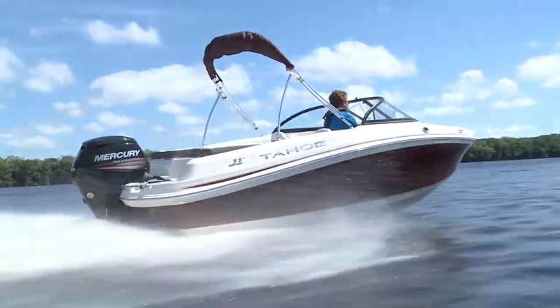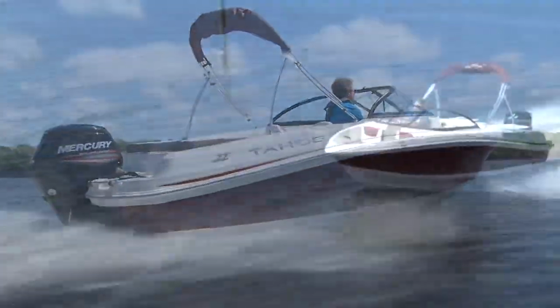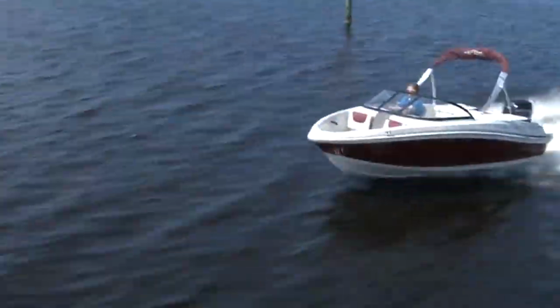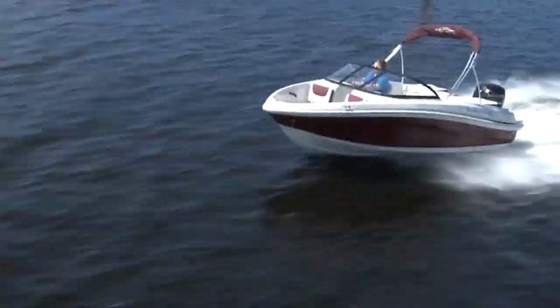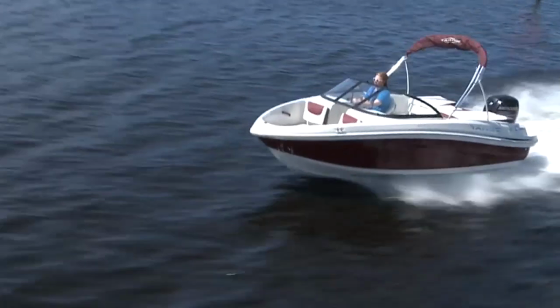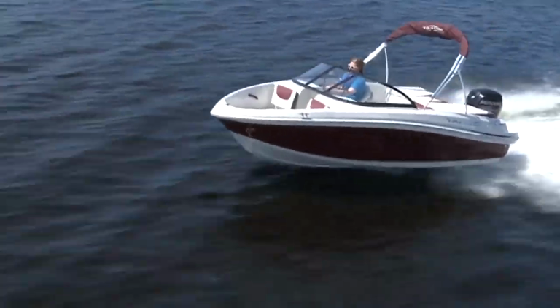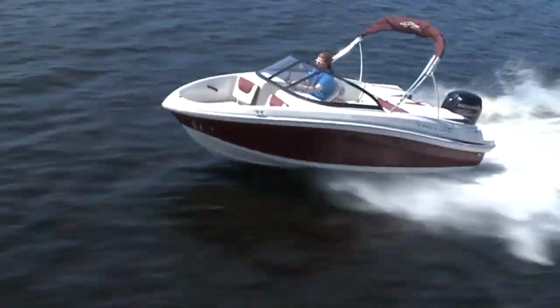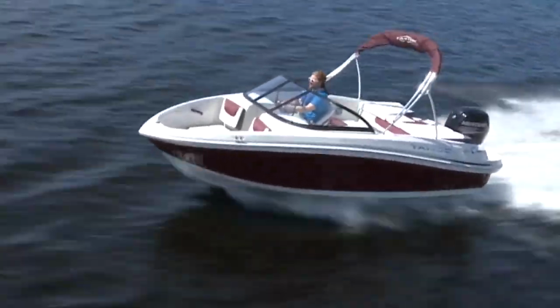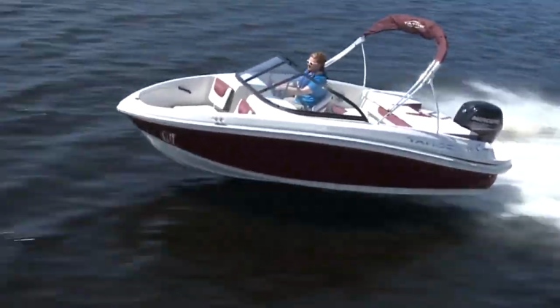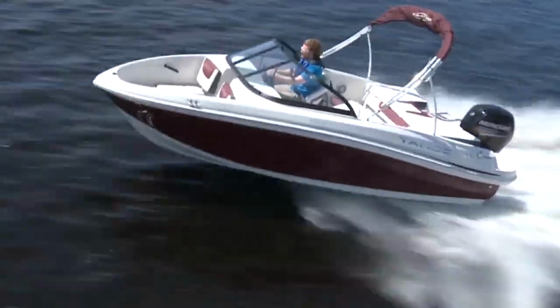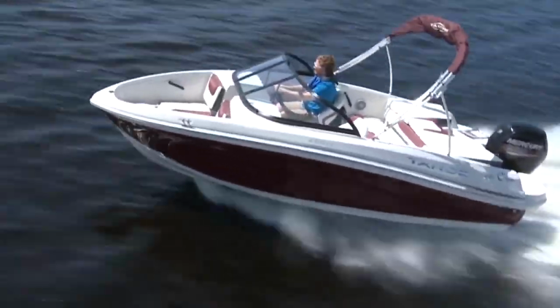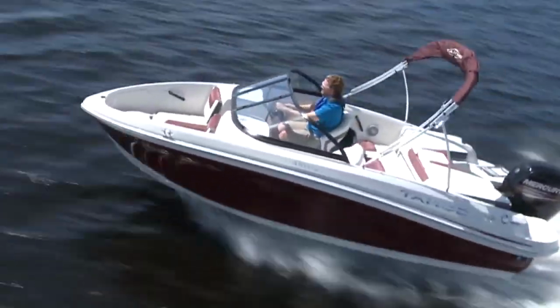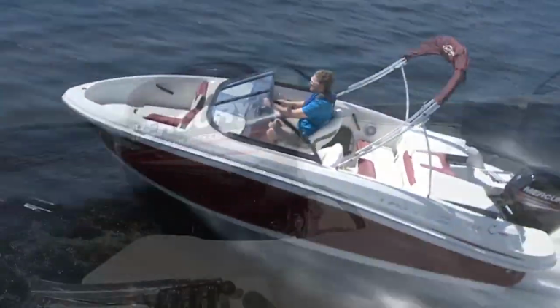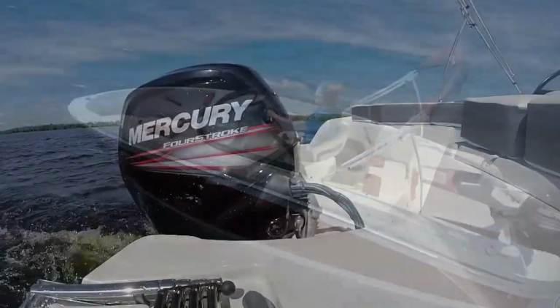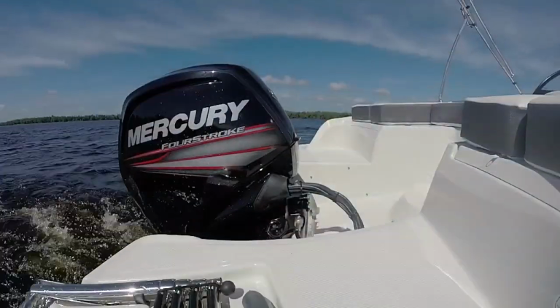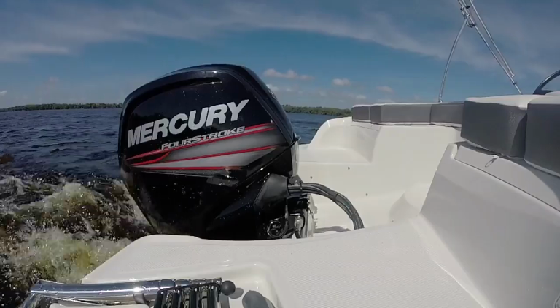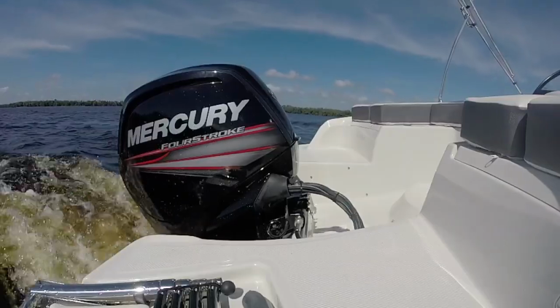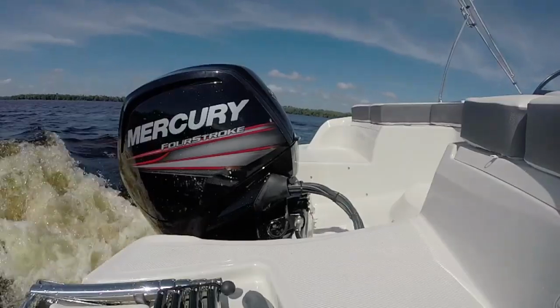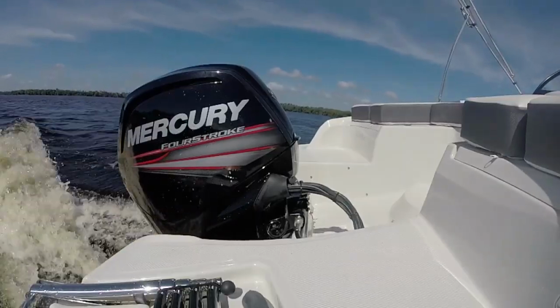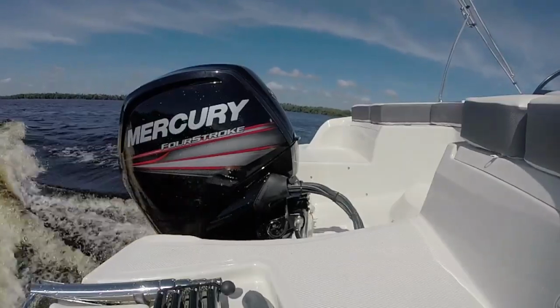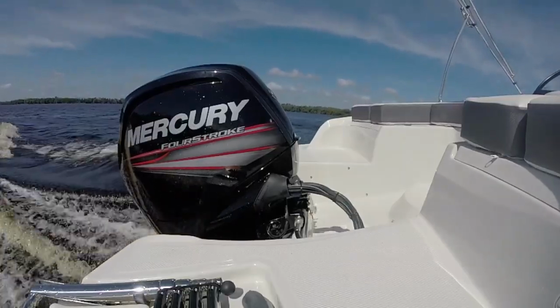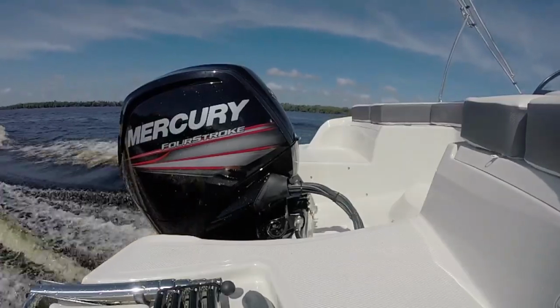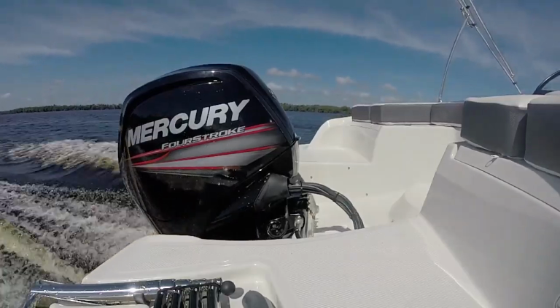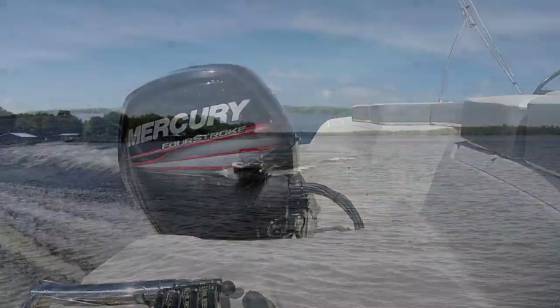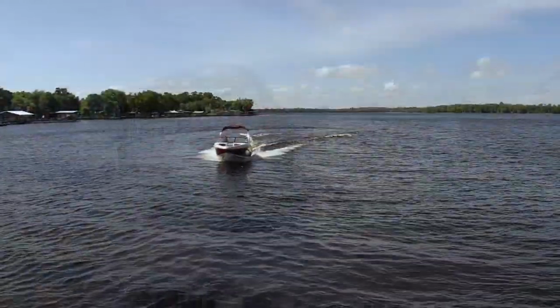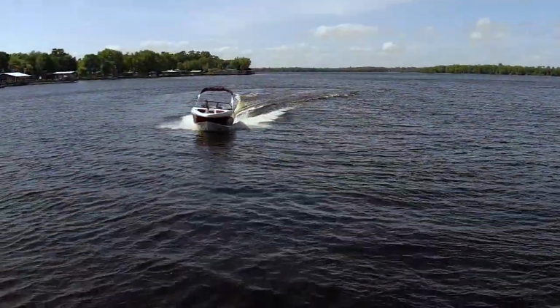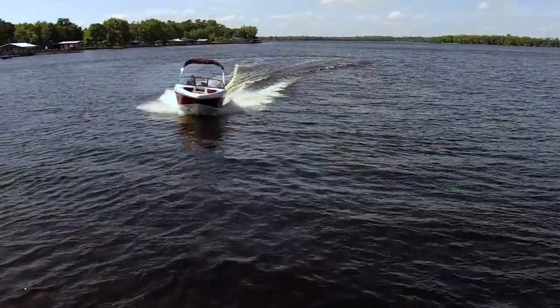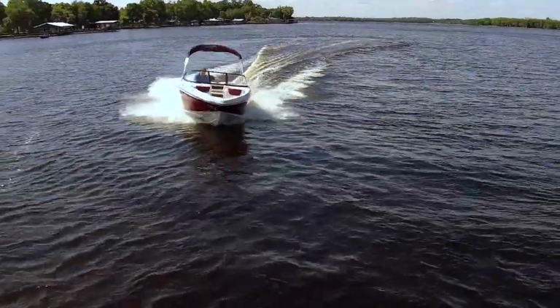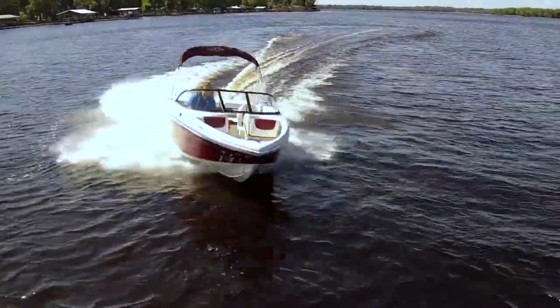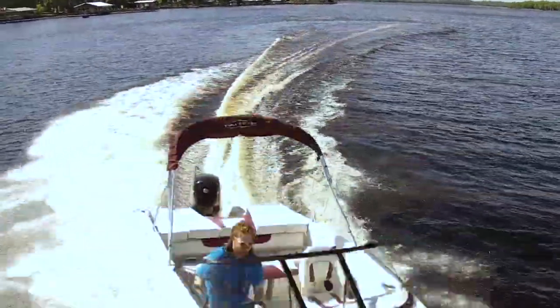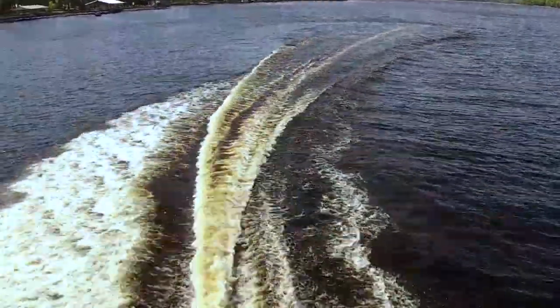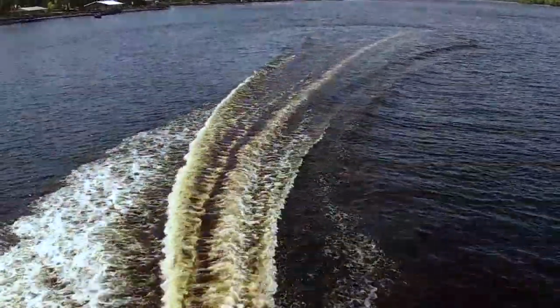Though cruising closer to 30 may be more comfortable in bigger chop or with more weight in the boat. It pops onto plane quickly with a three second hole shot as a solo driver, and fully loaded it'll be up and running in a still impressive six and a half seconds.